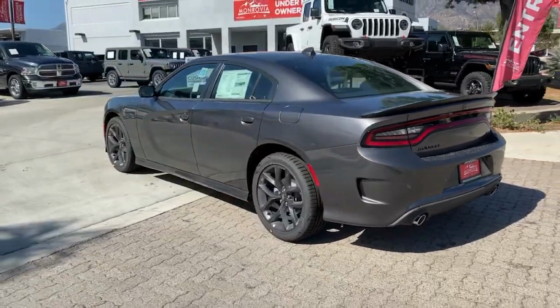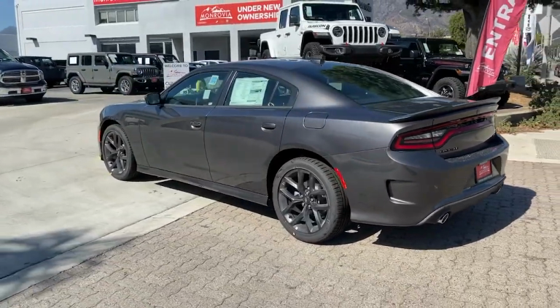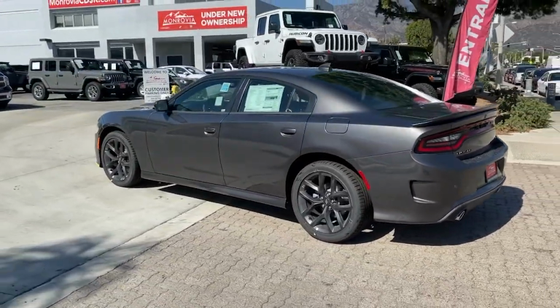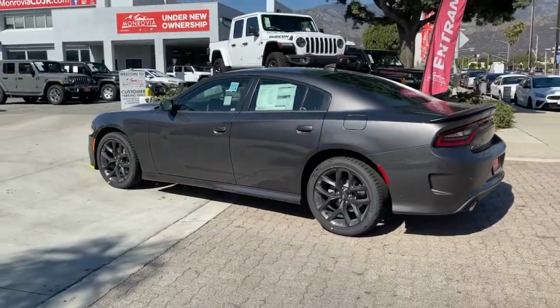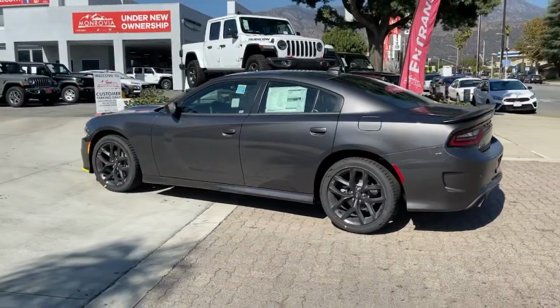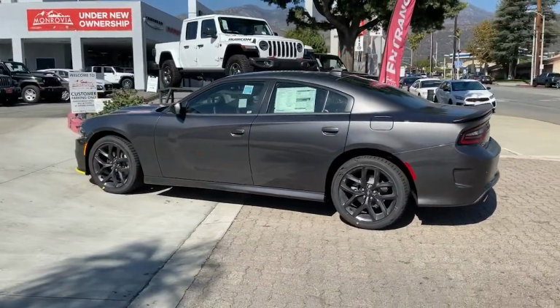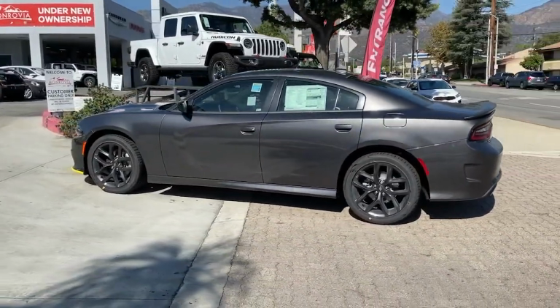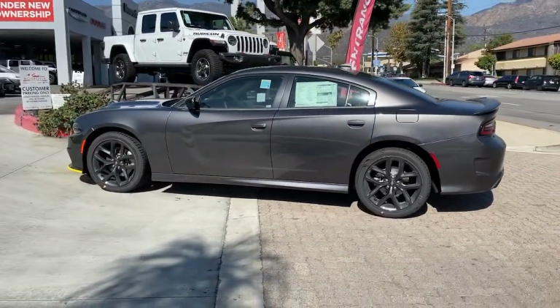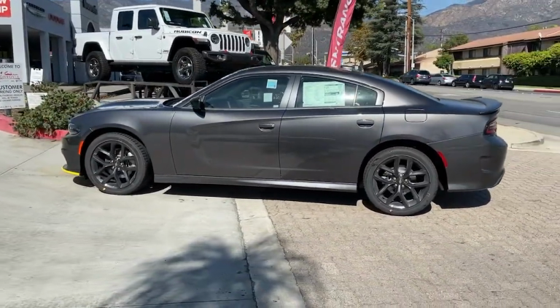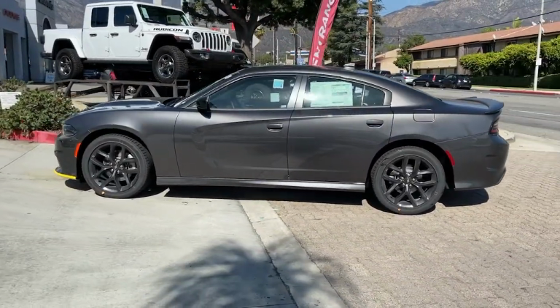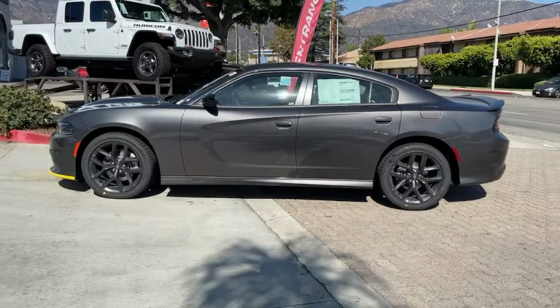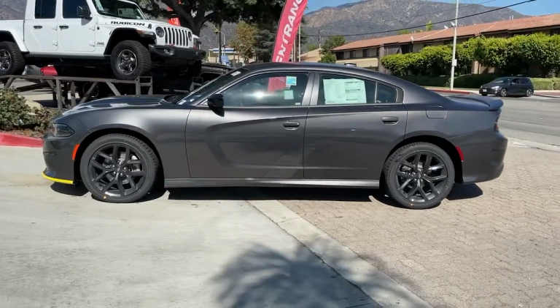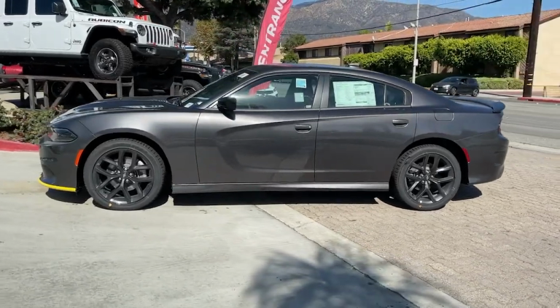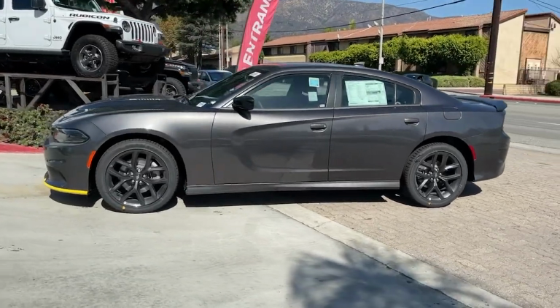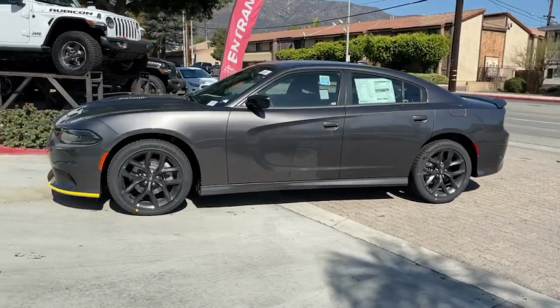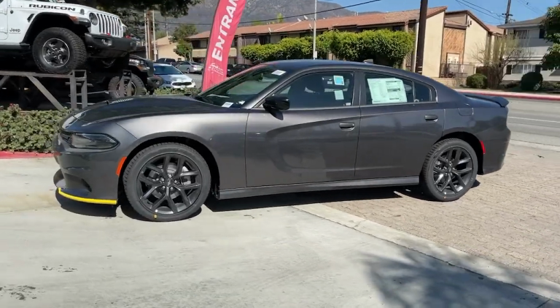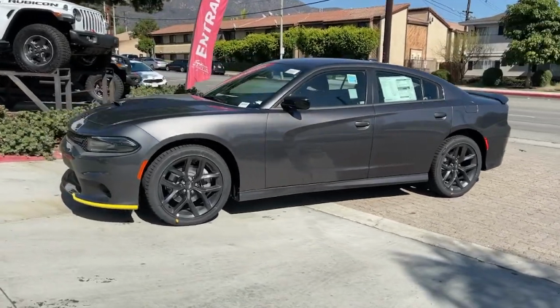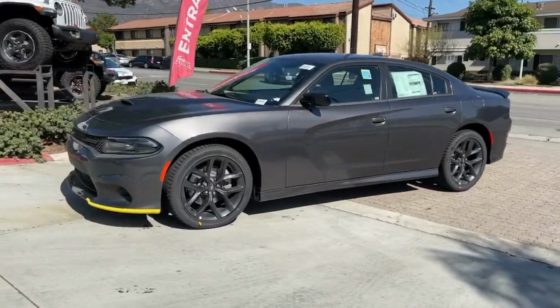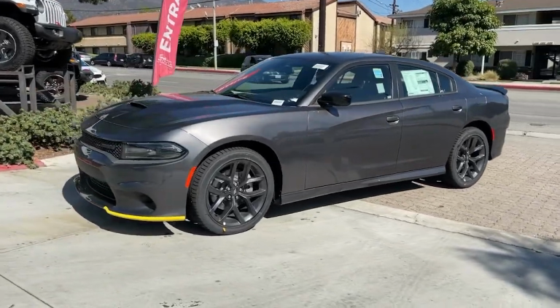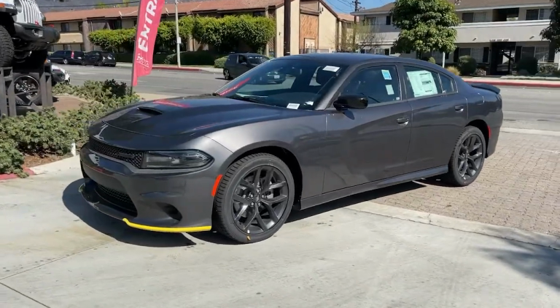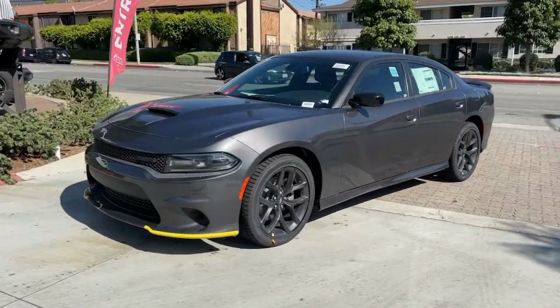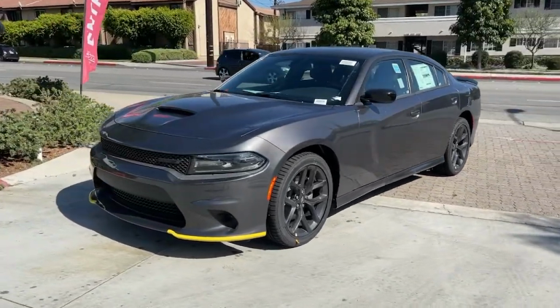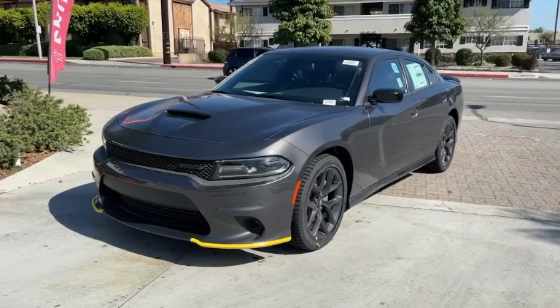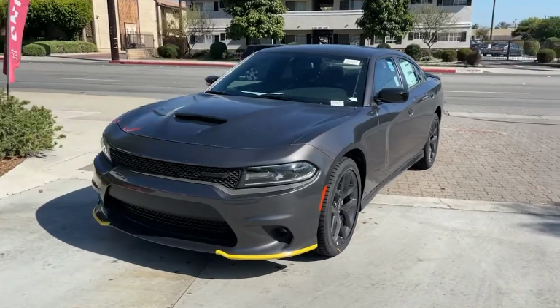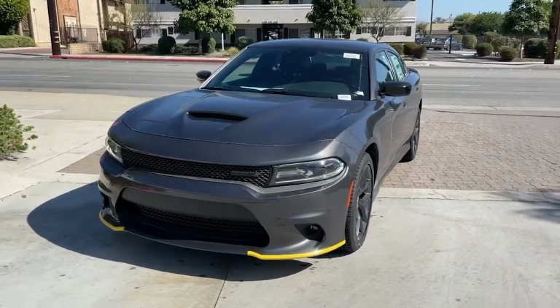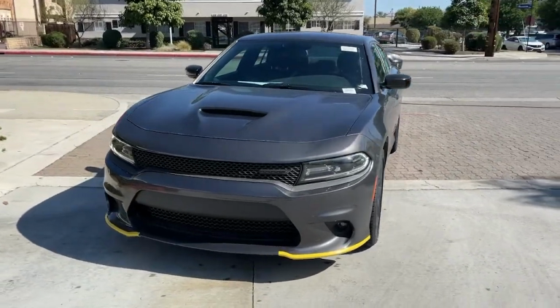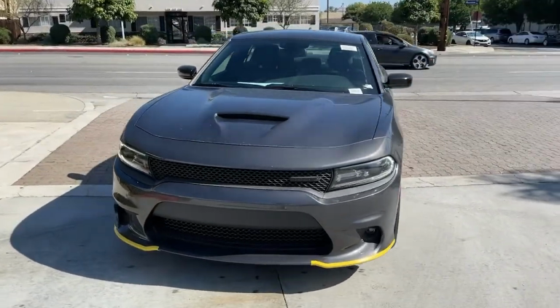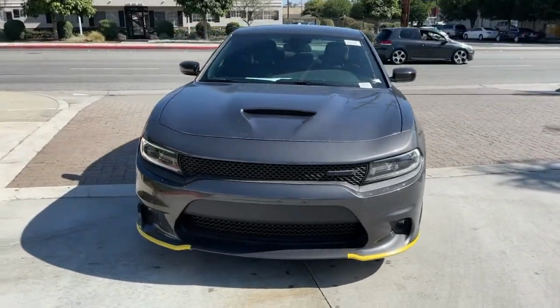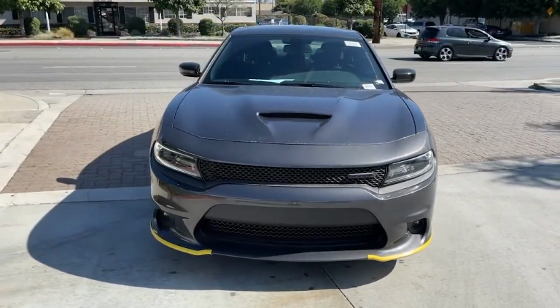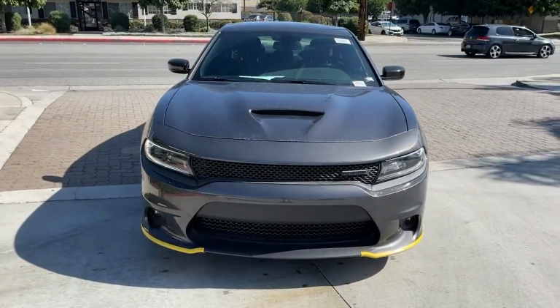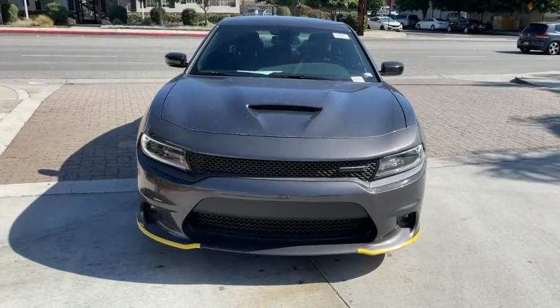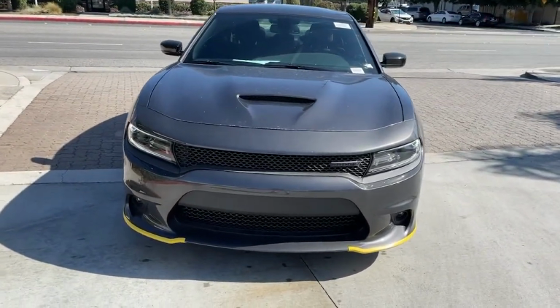Keyless entry, backup camera, fog lamps, remote engine start, keyless start, heated mirrors, premium sound system, satellite radio, multi-zone AC, power driver's seat.